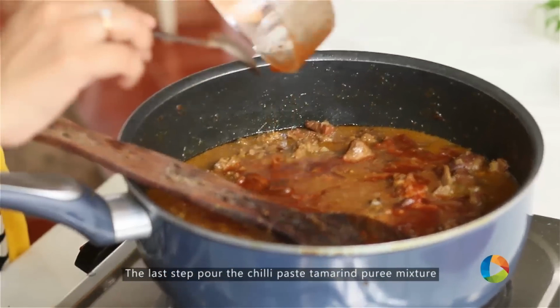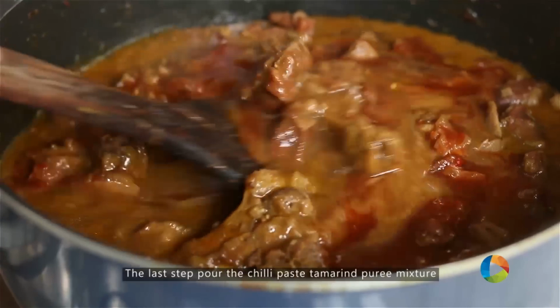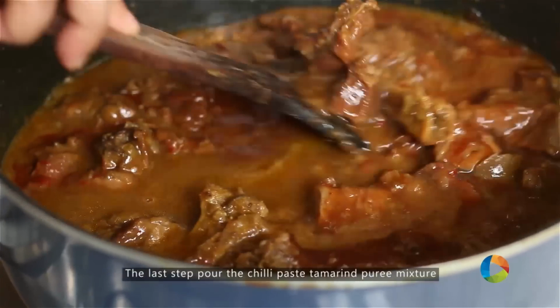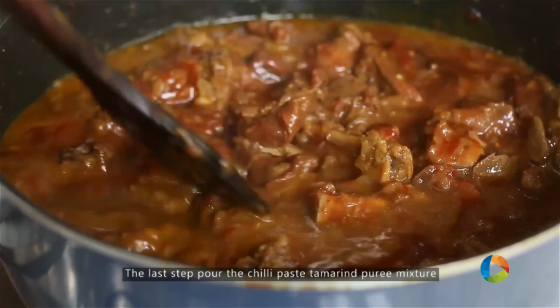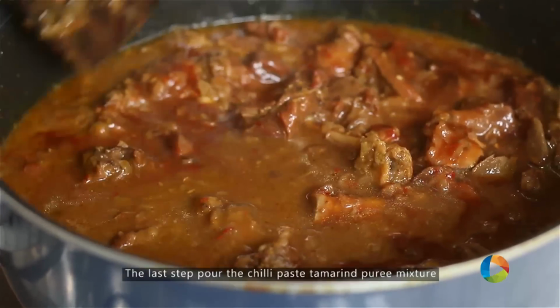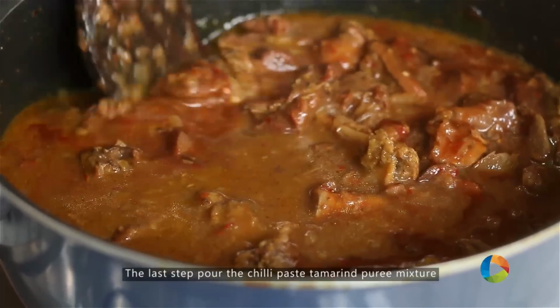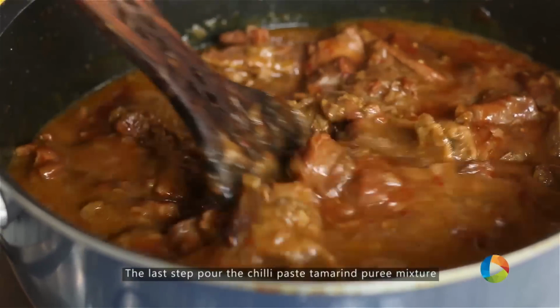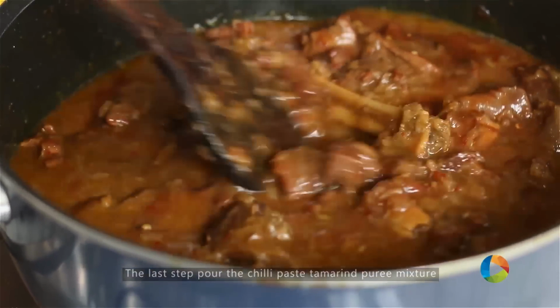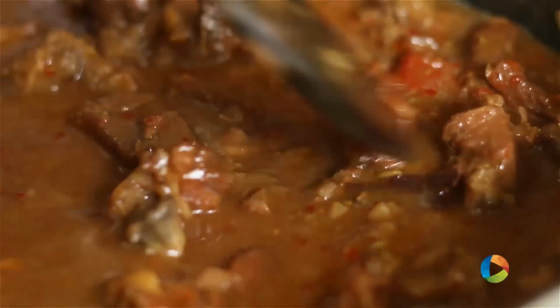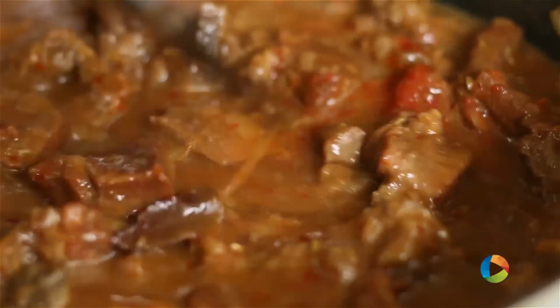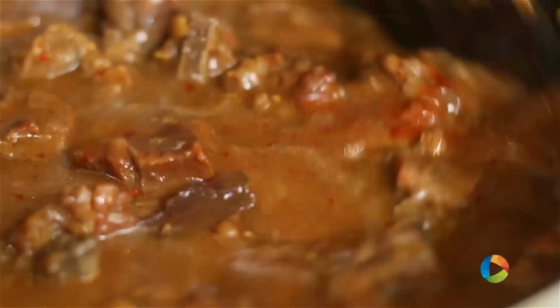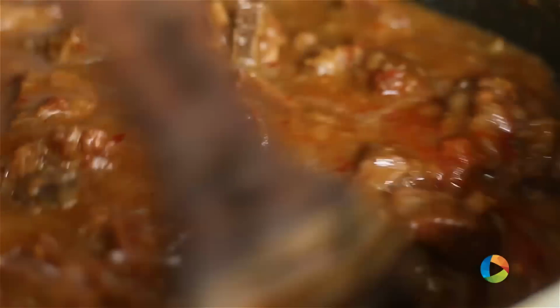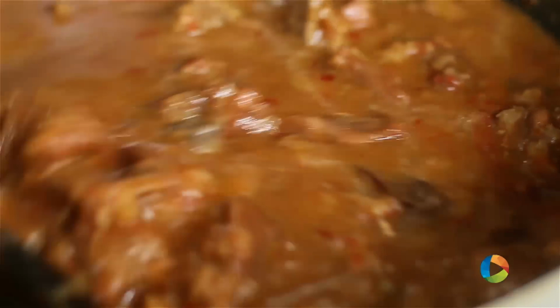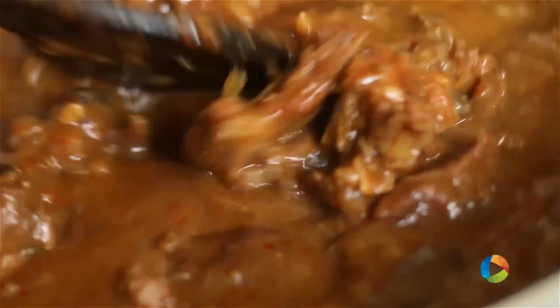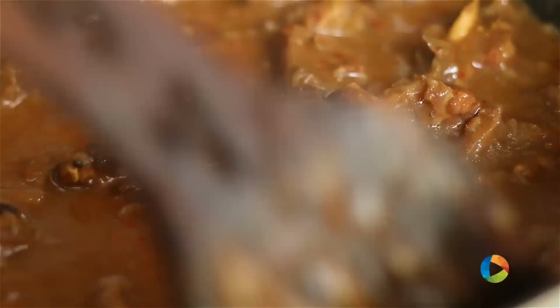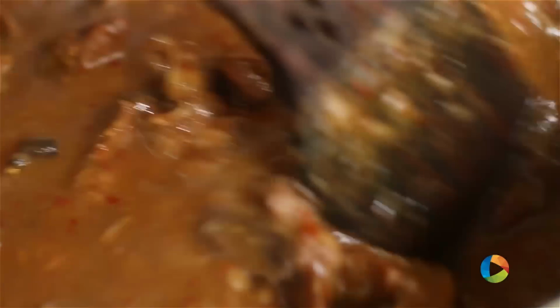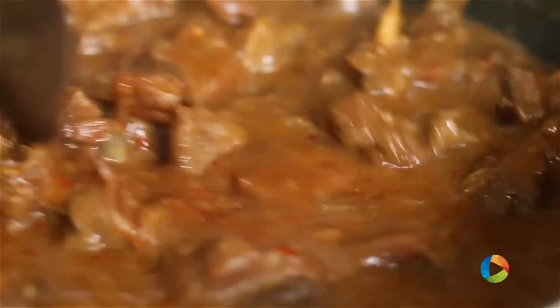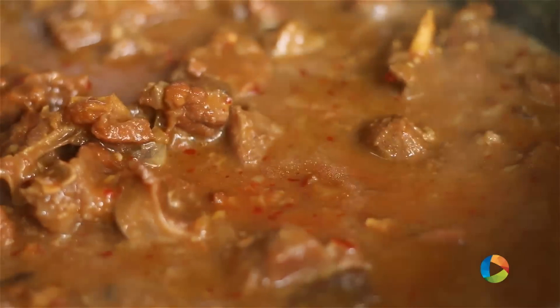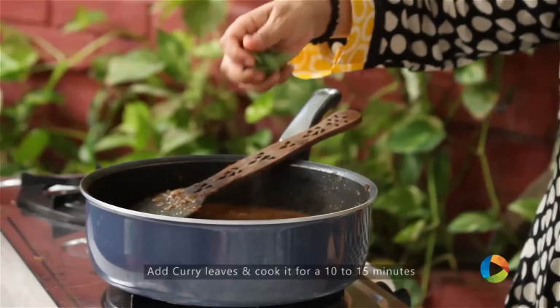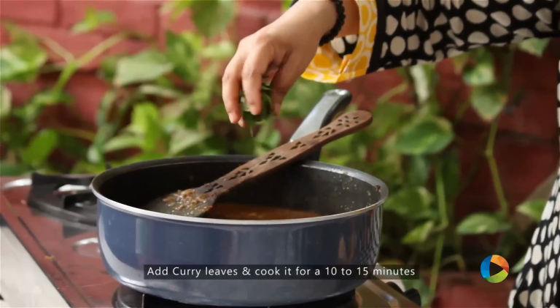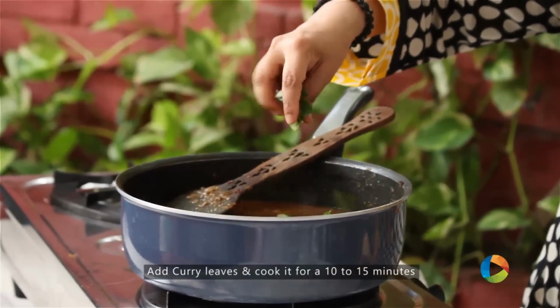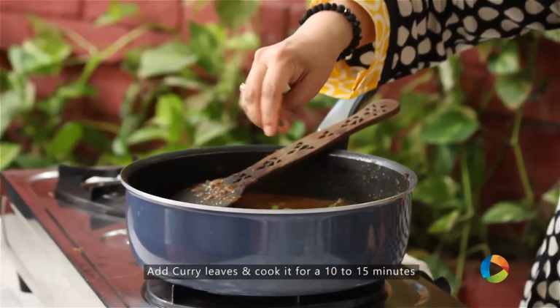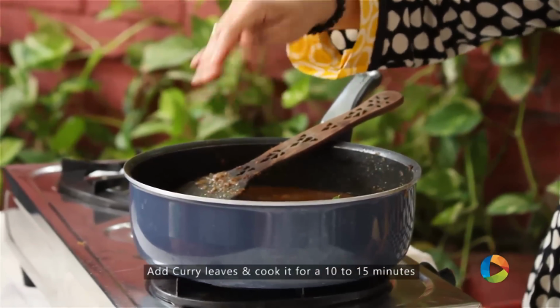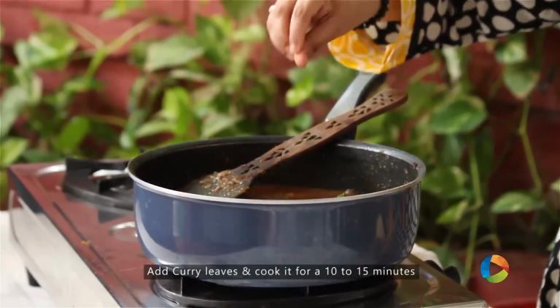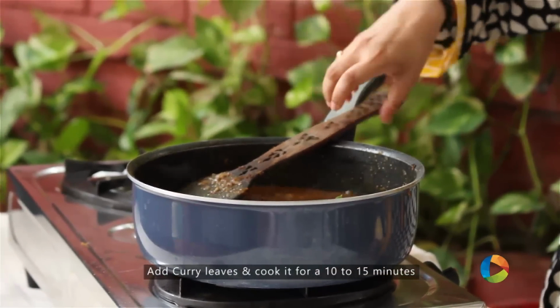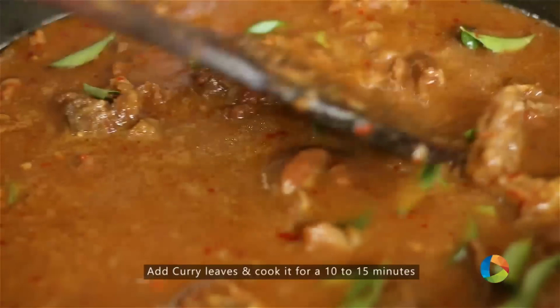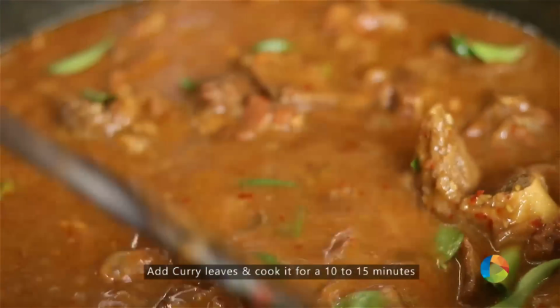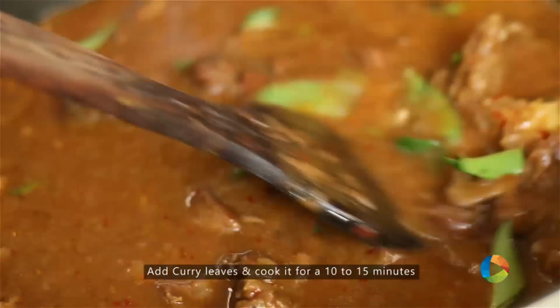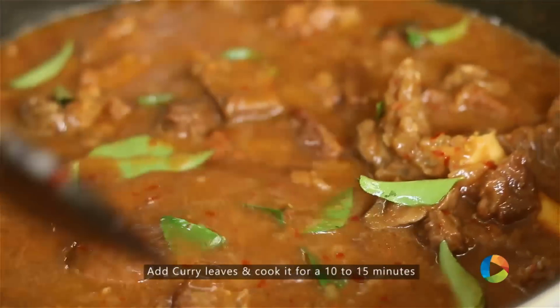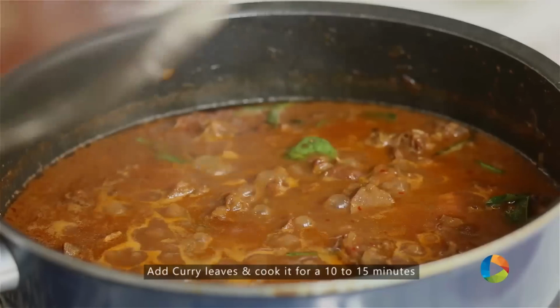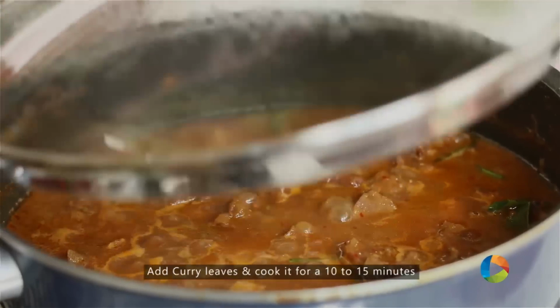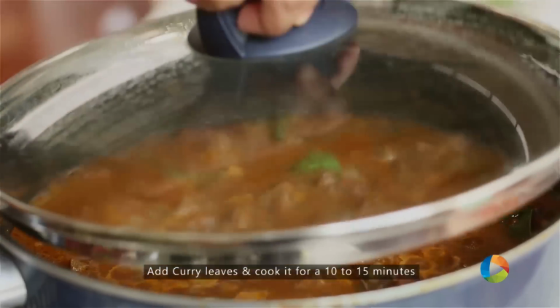This is your last step. If you want a little more spice, you can add a little more paste. Check for seasoning. Add the Curry leaves and let it cook for a few minutes — you need to cook this for about 10-15 minutes.